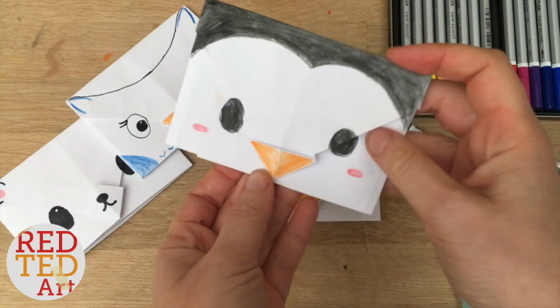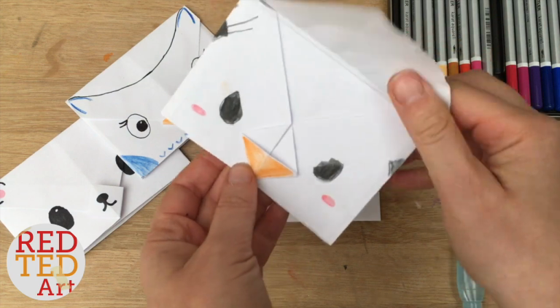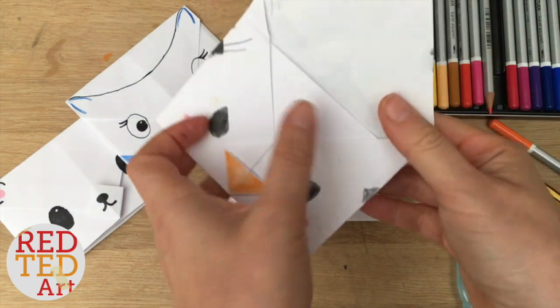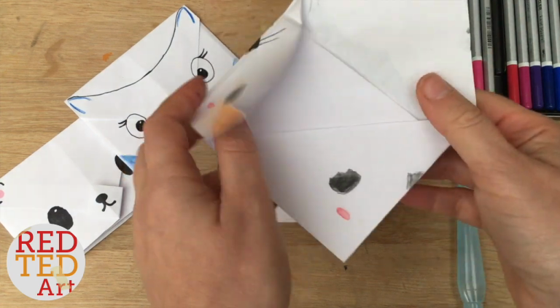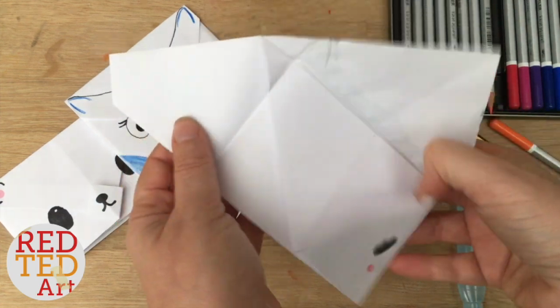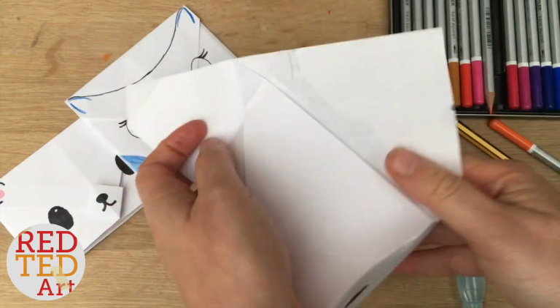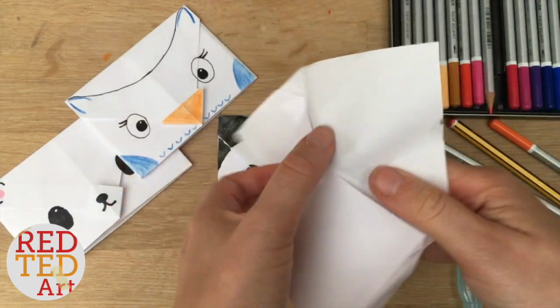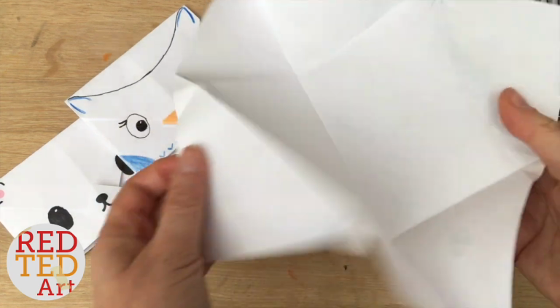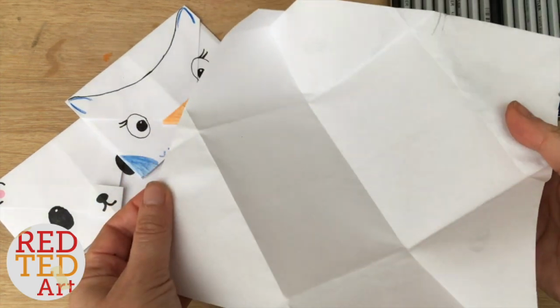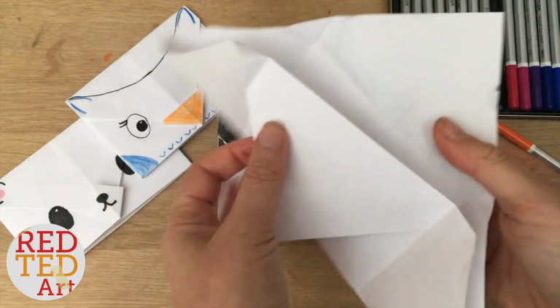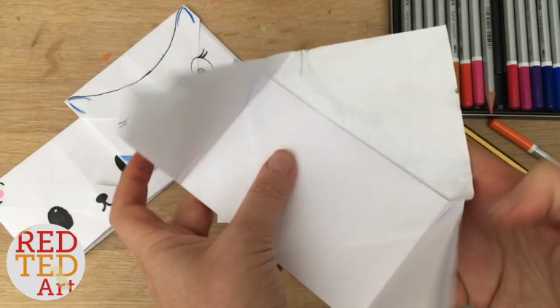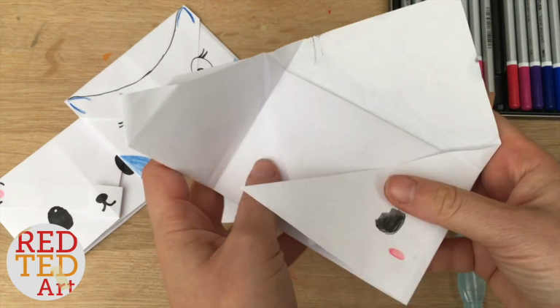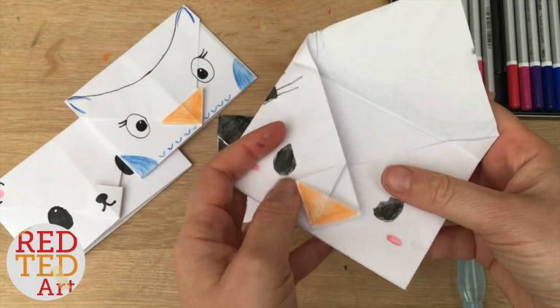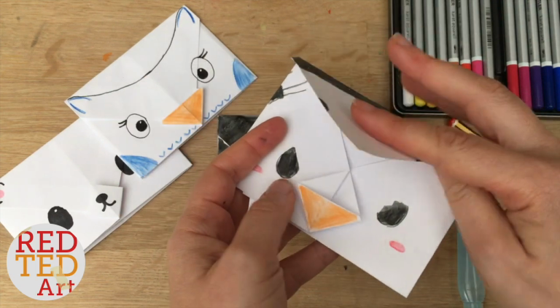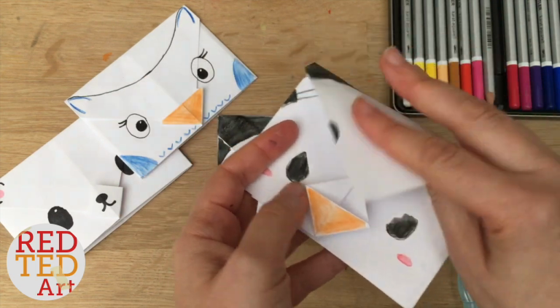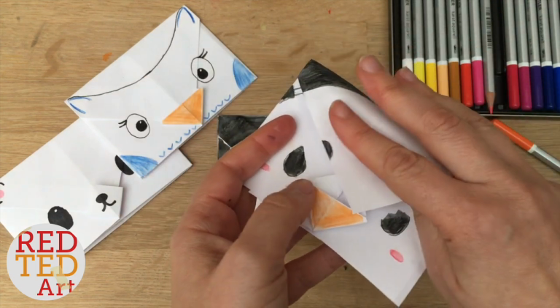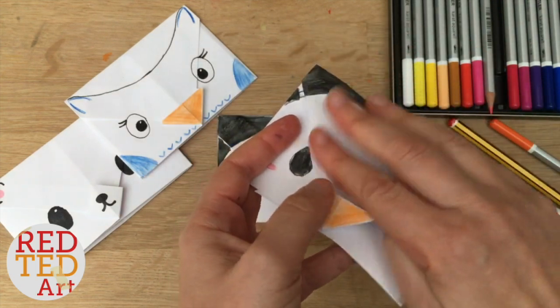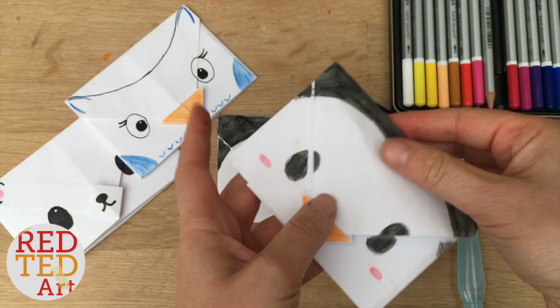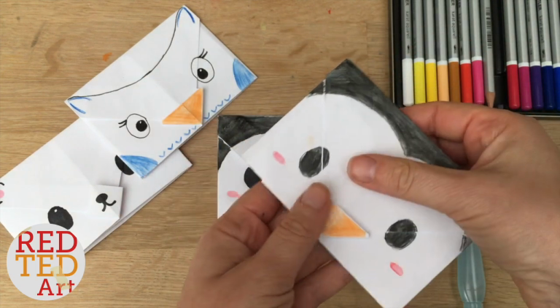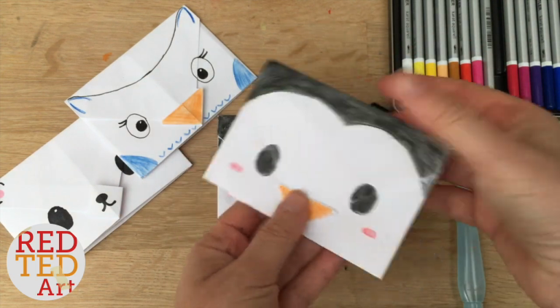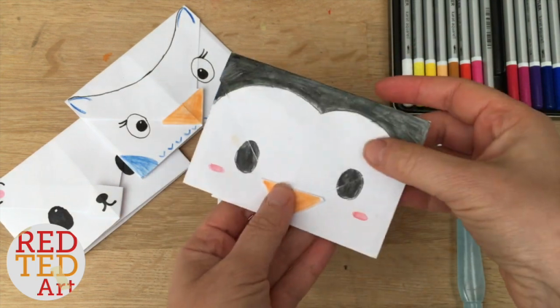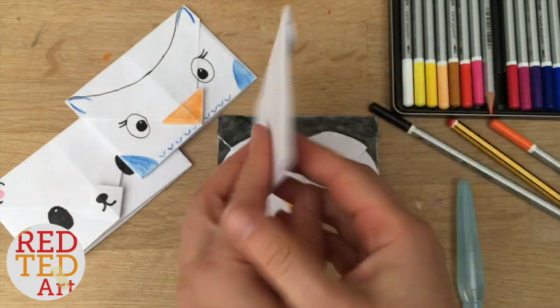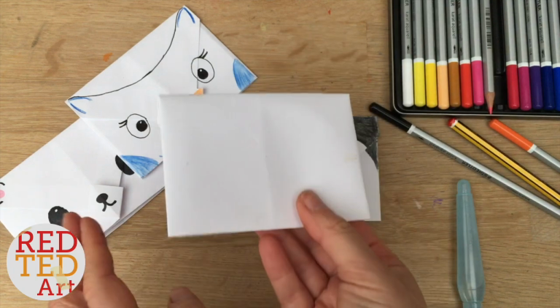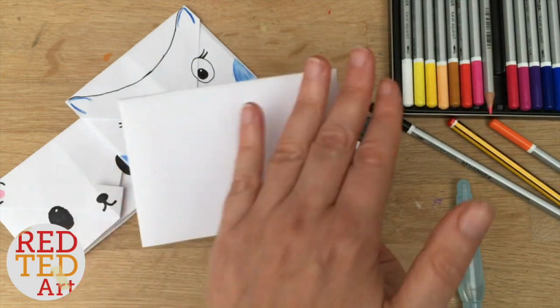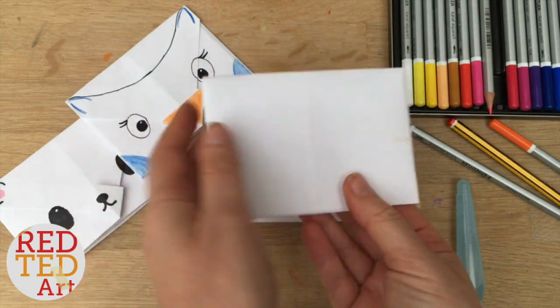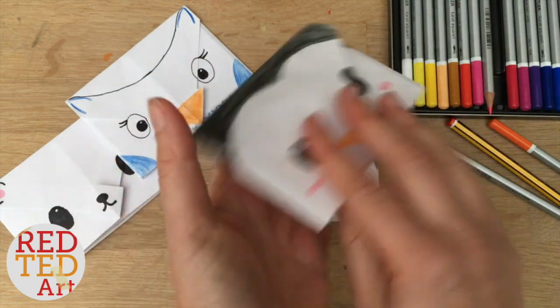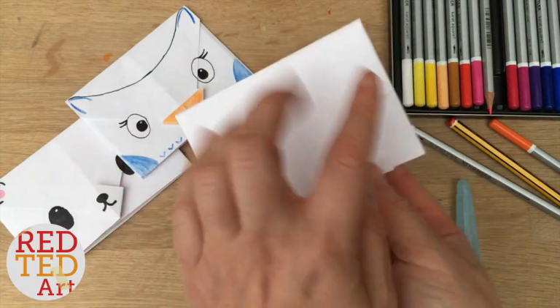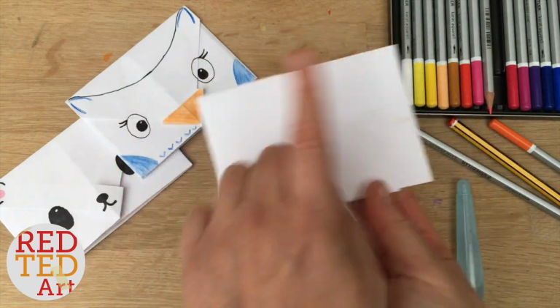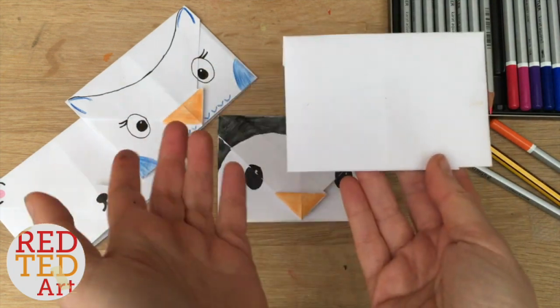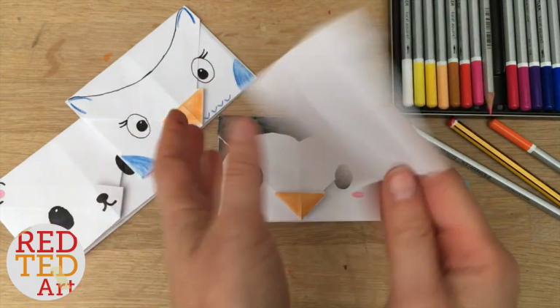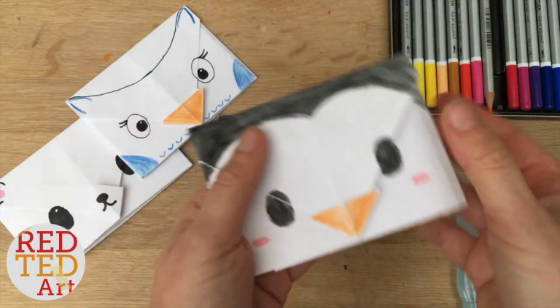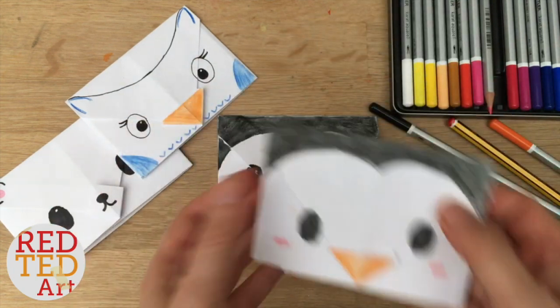So here's an example. You can open it up, write in here, fold it back up again, bring it together, fold it together, and then you can post it. You can actually post this — put a stamp and address, and that's it. Brilliant.